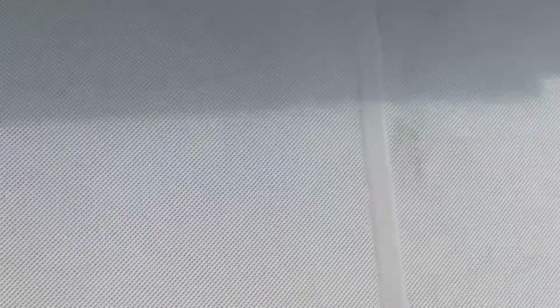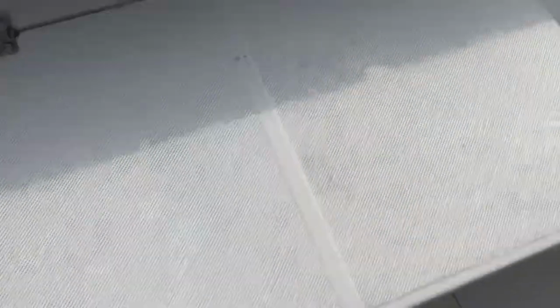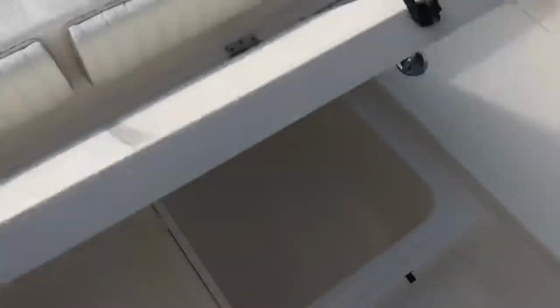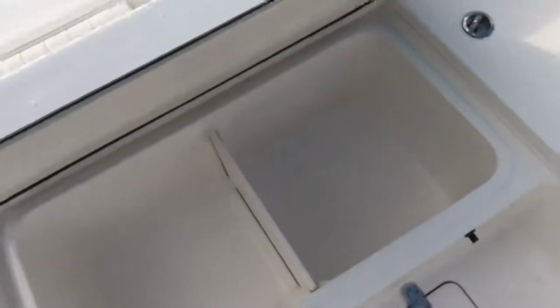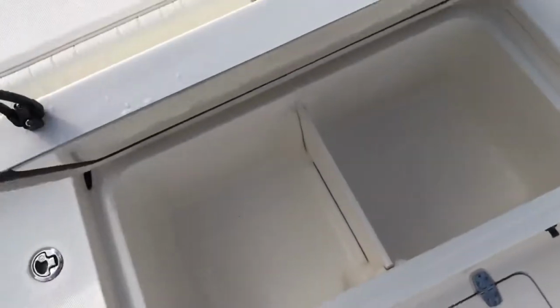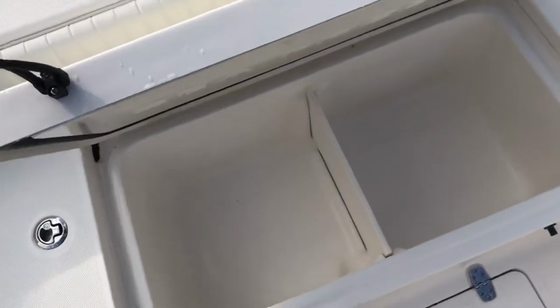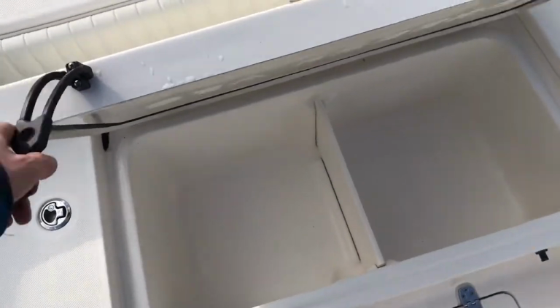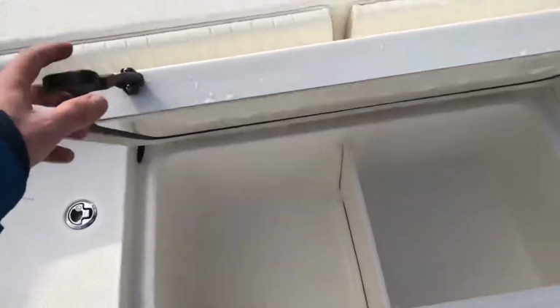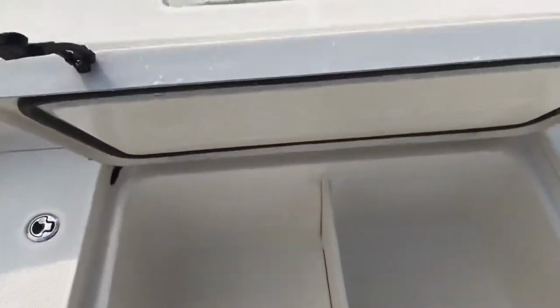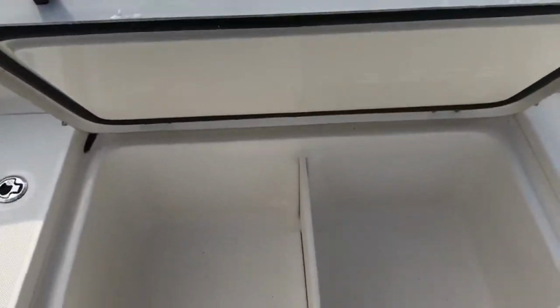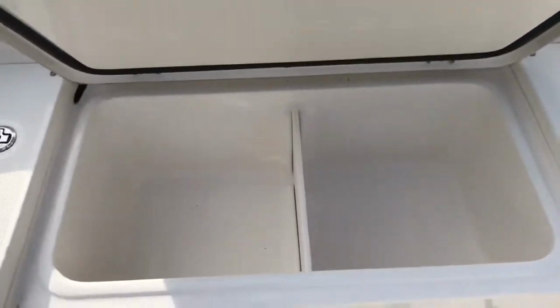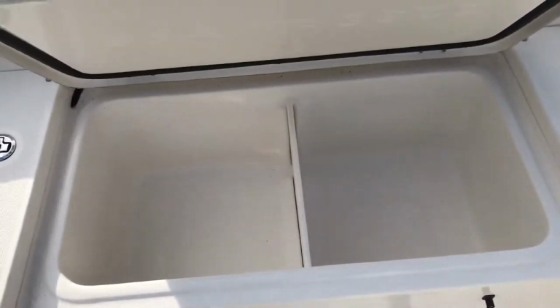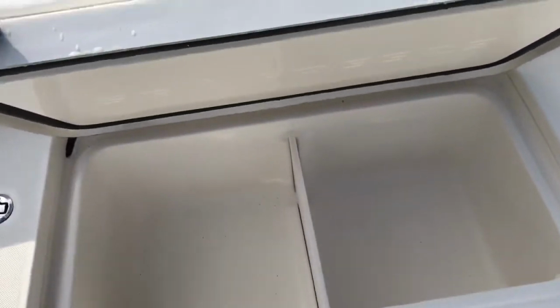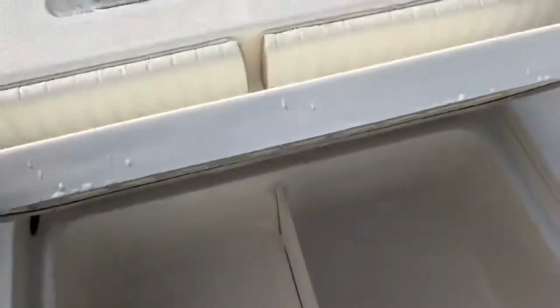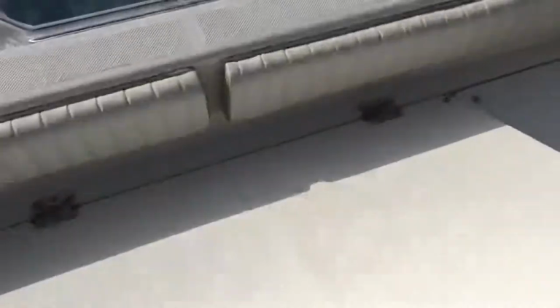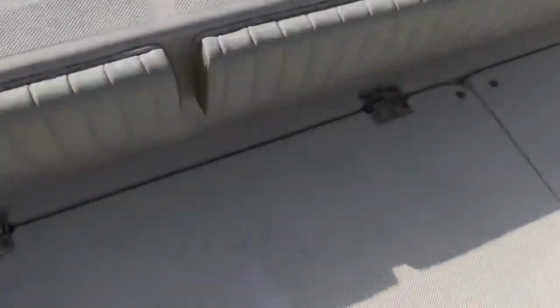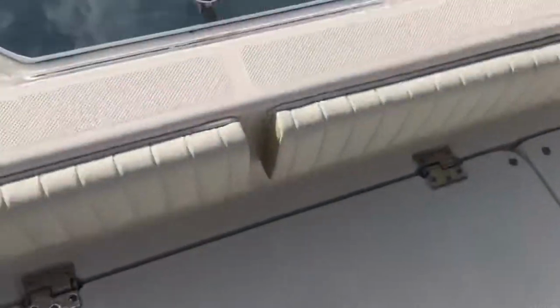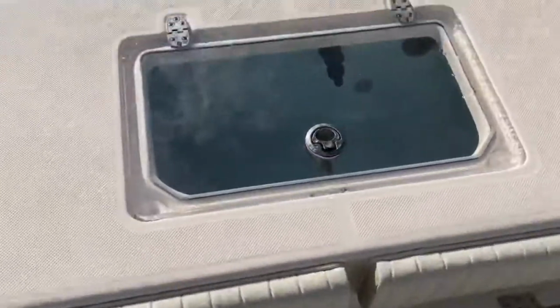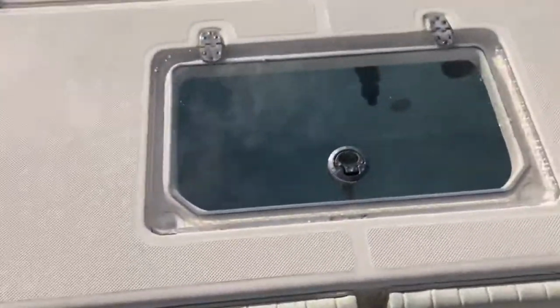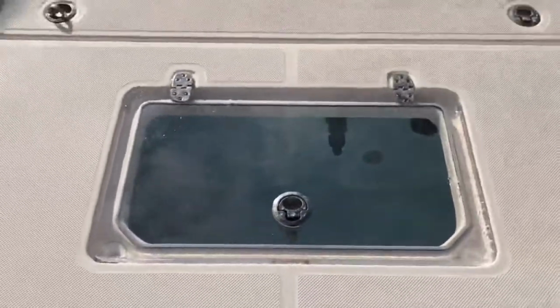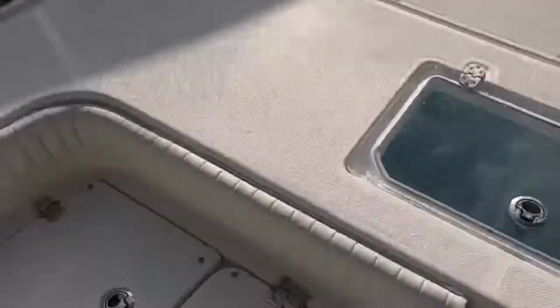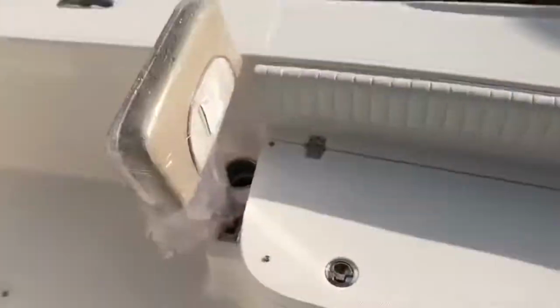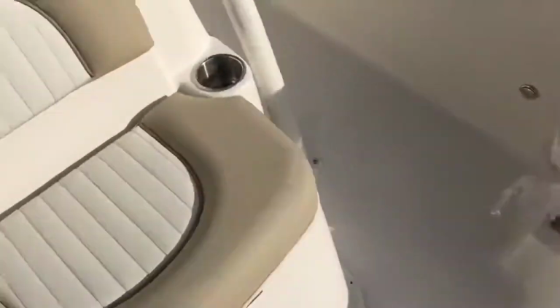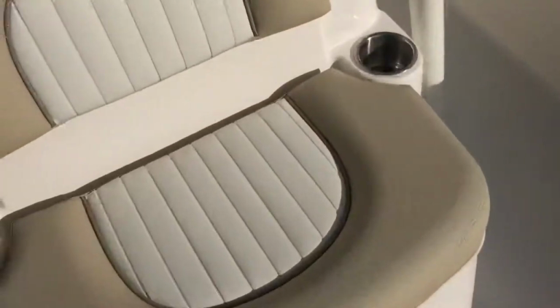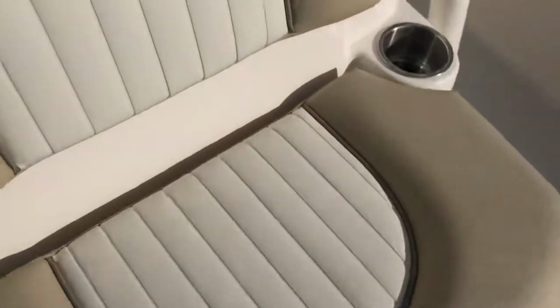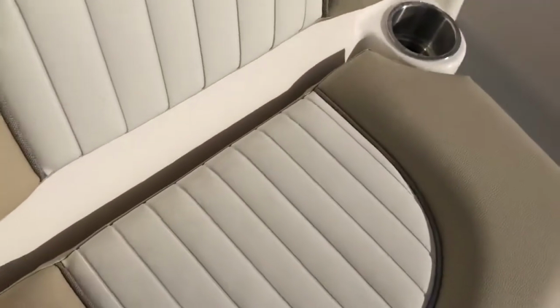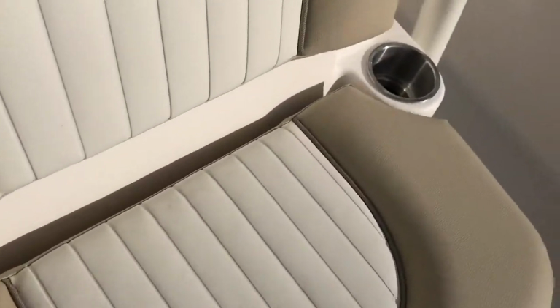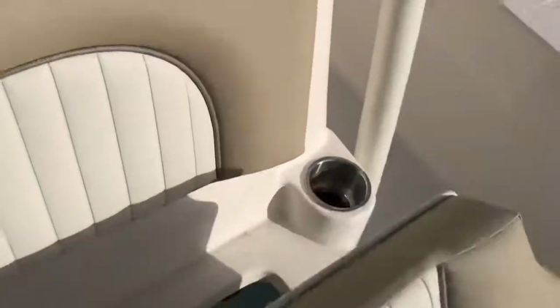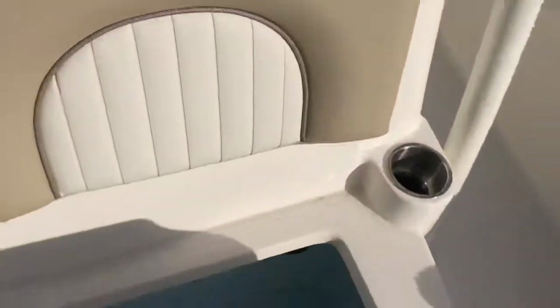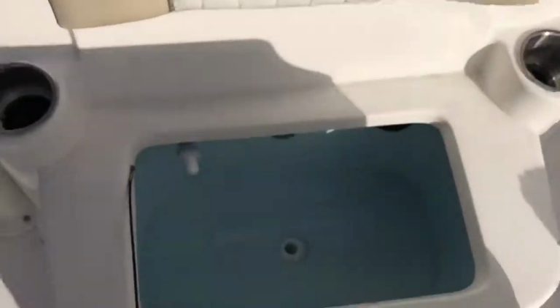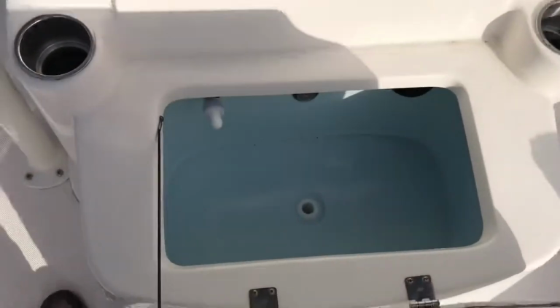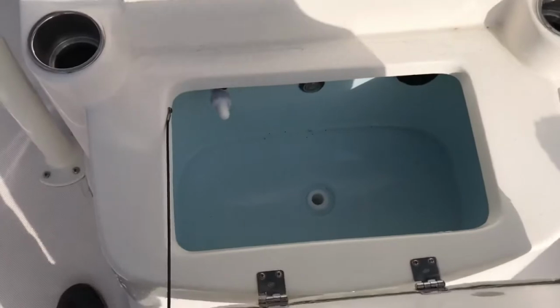Insulated cooler here with a divider, which is really nice. And another live well — actually two live wells.